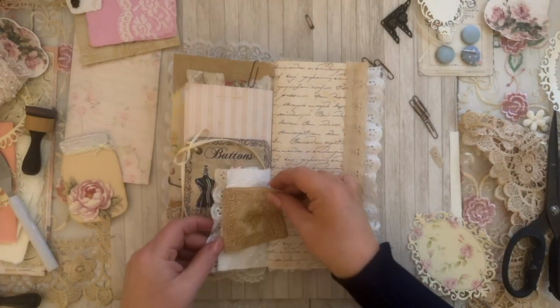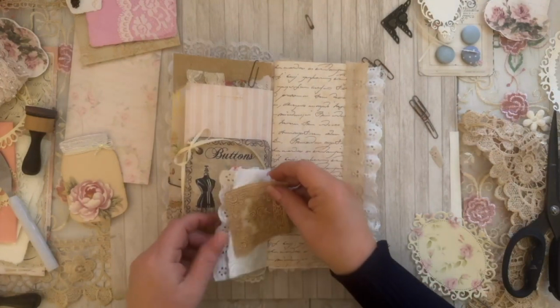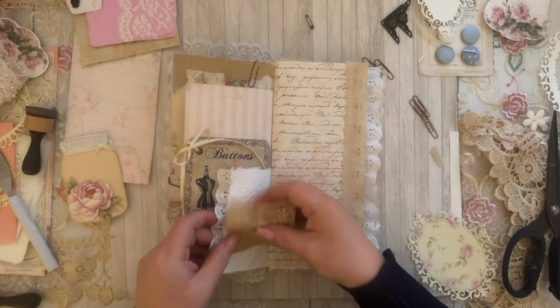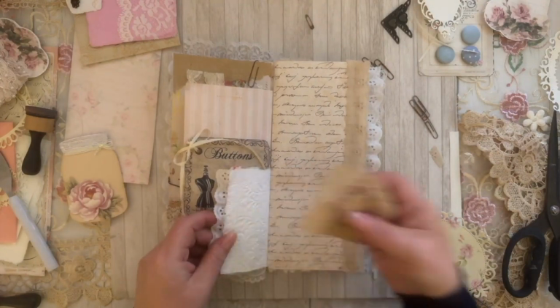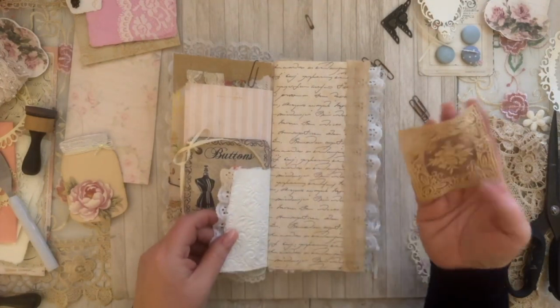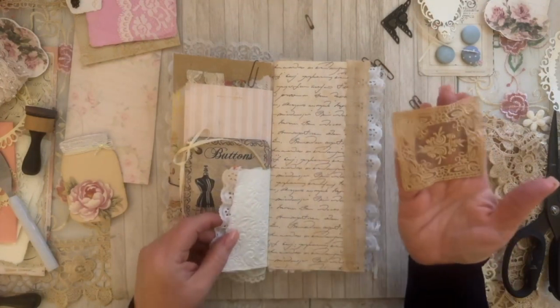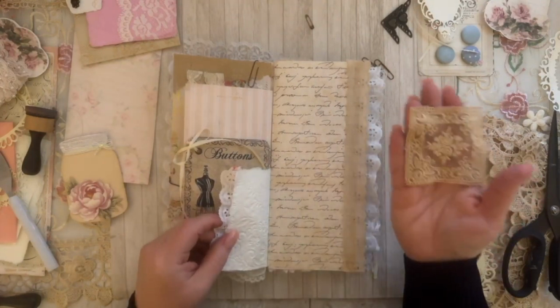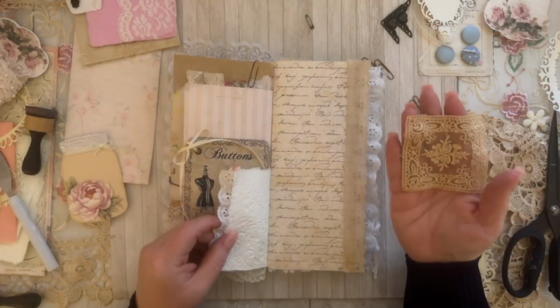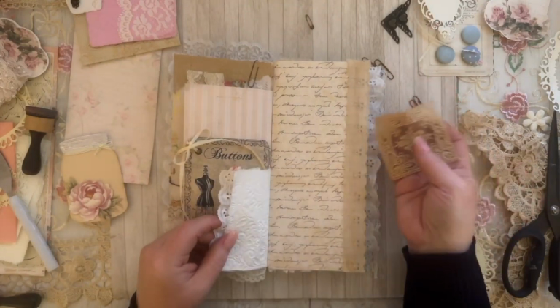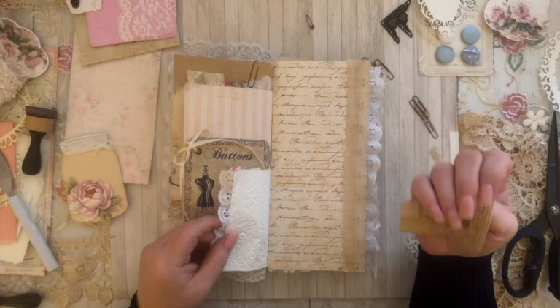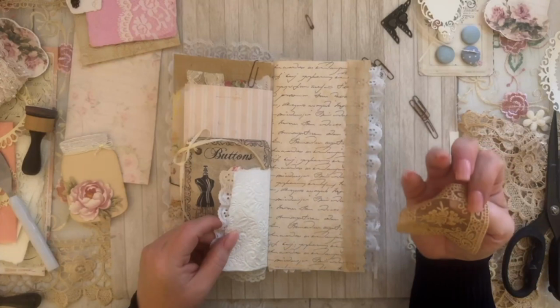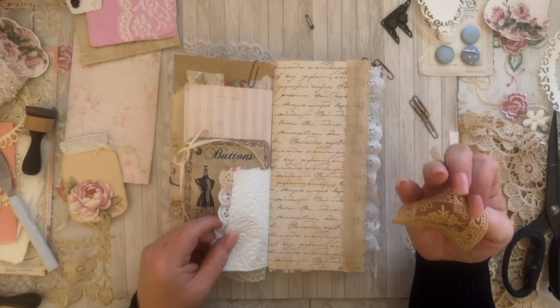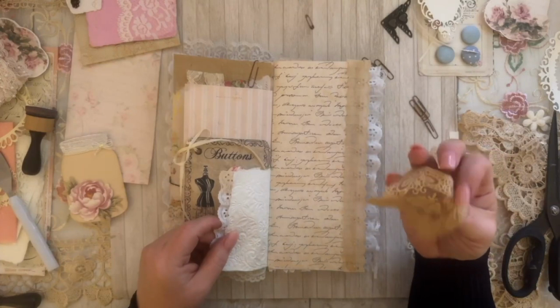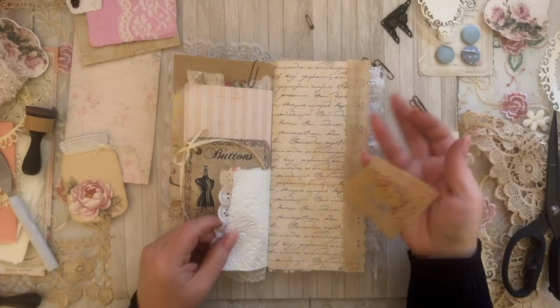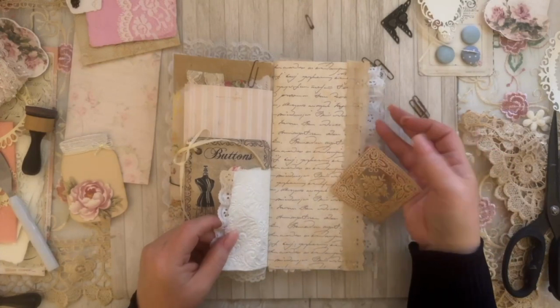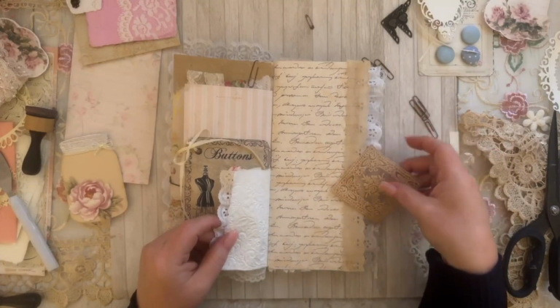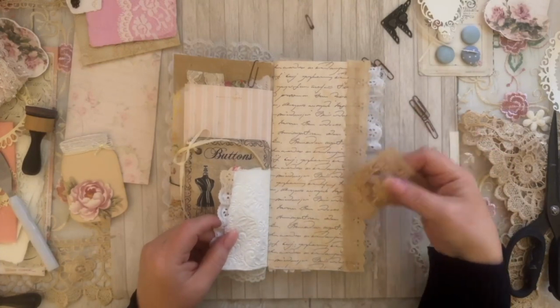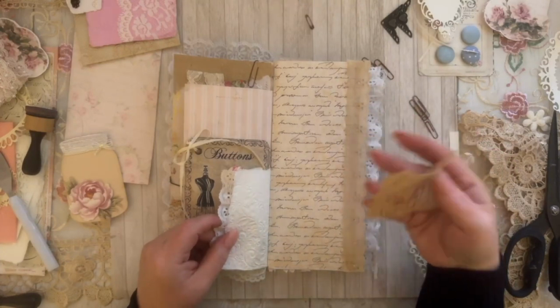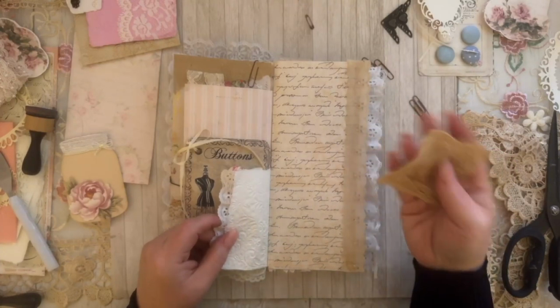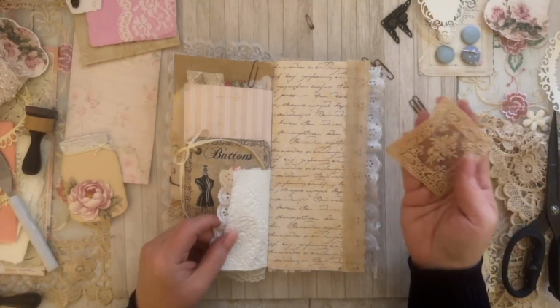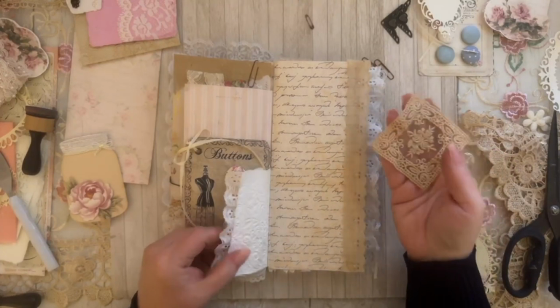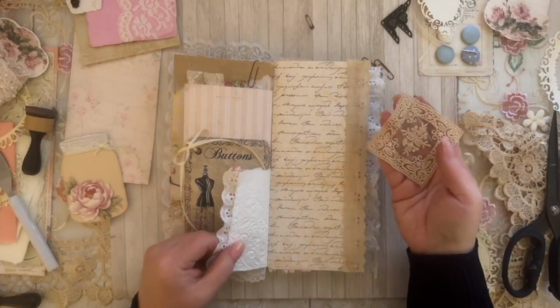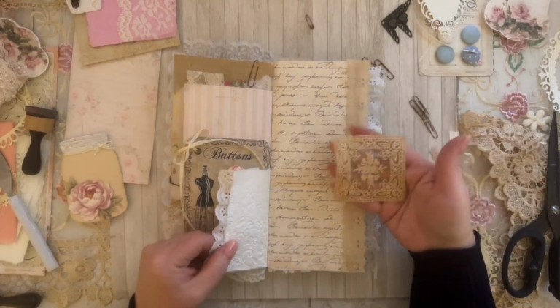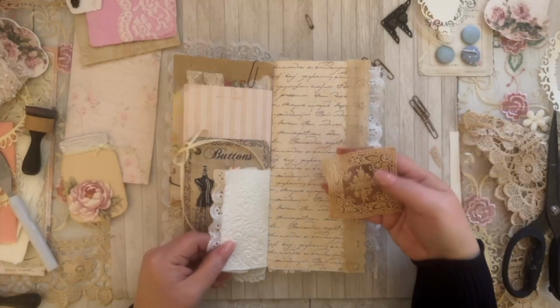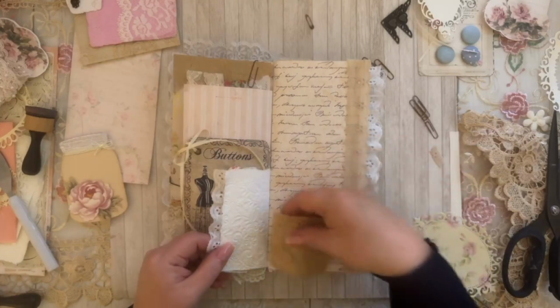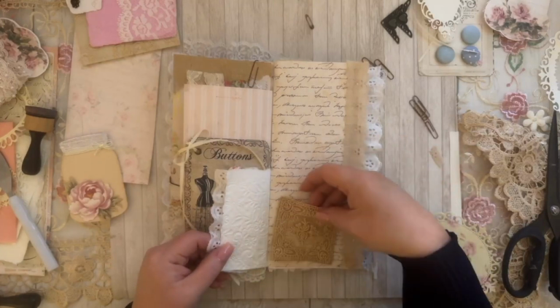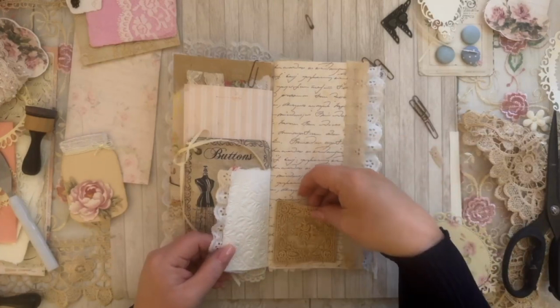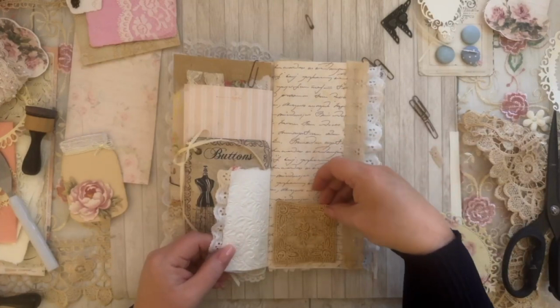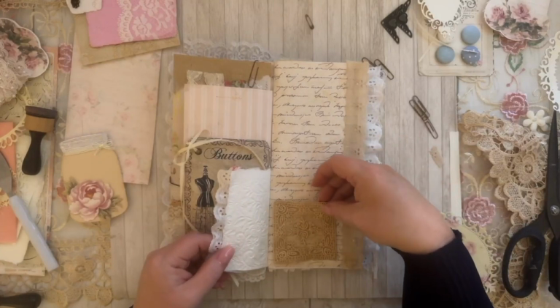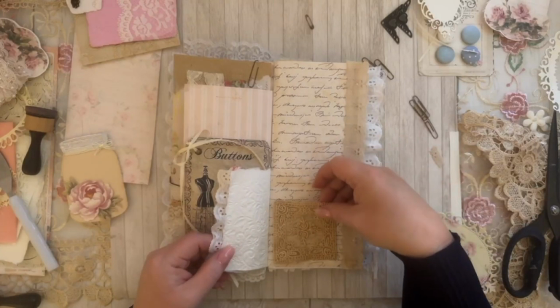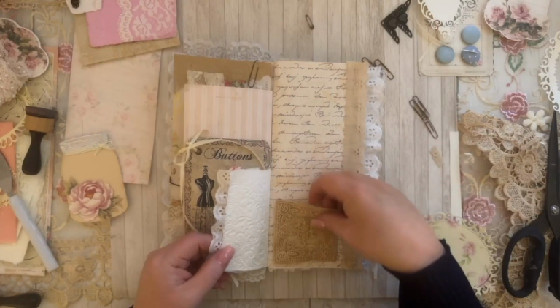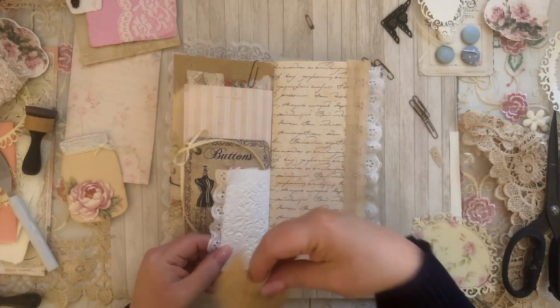I got this little piece — I forget where, but I think it was from a happy mail swap that I did with someone. It is adorable, I love it.